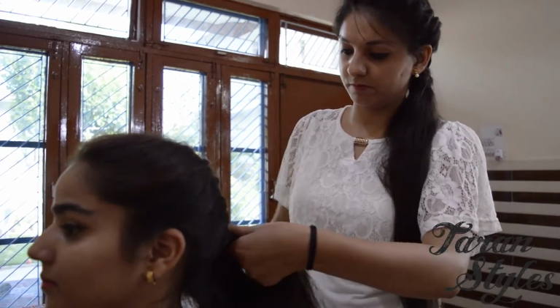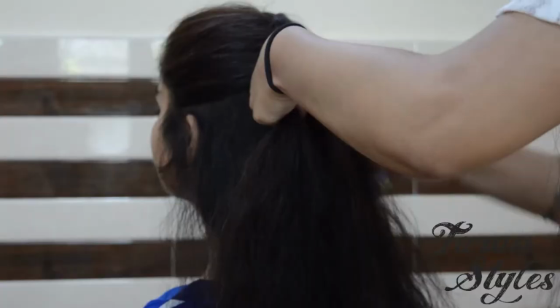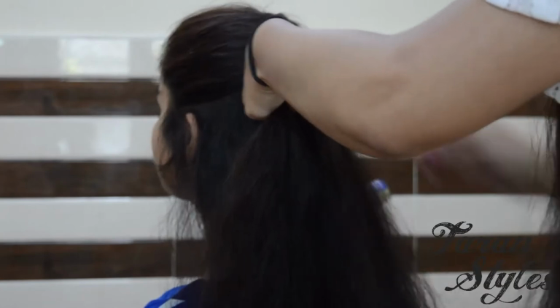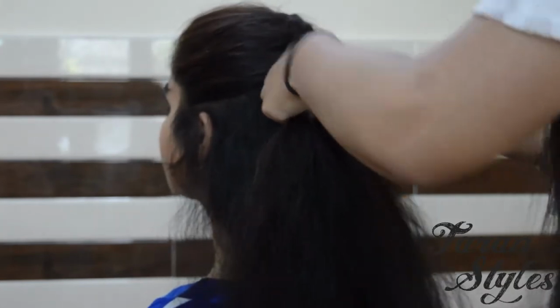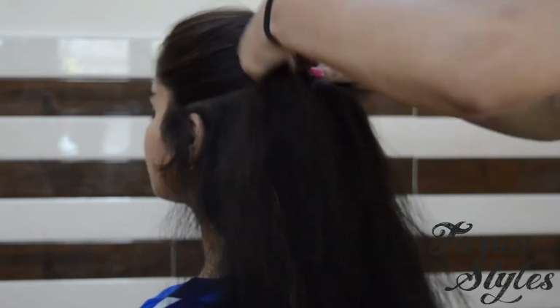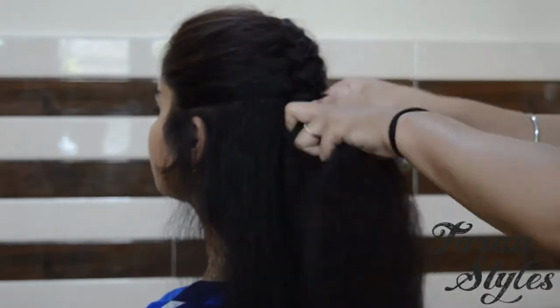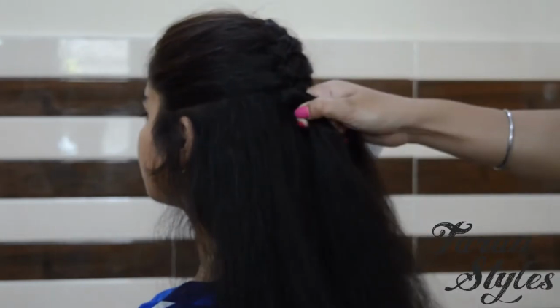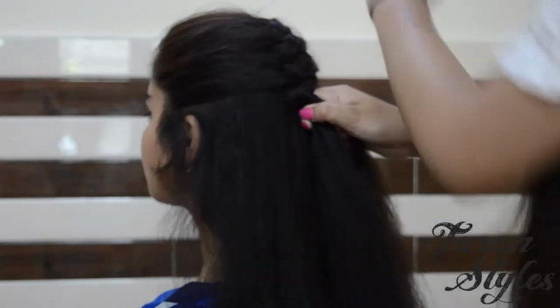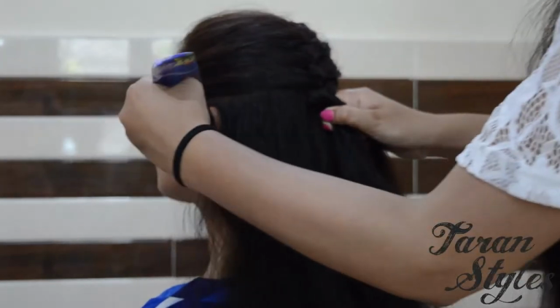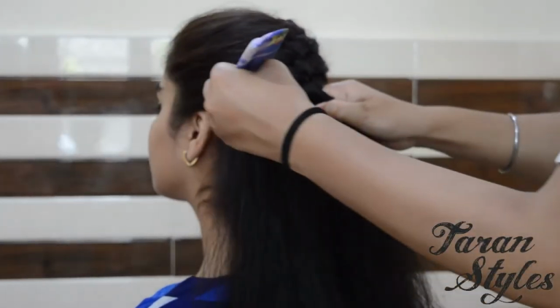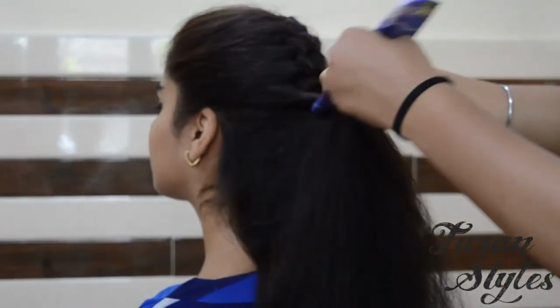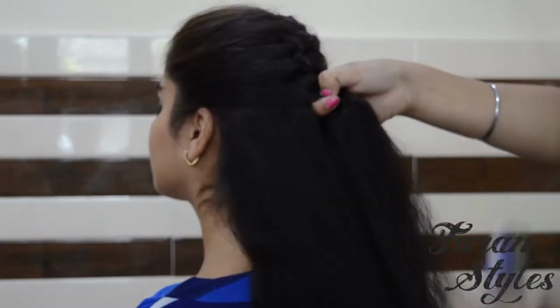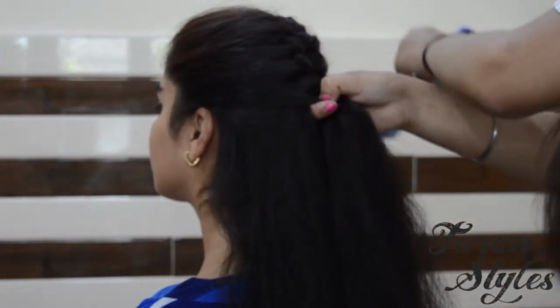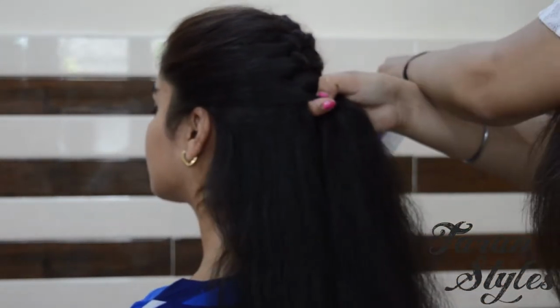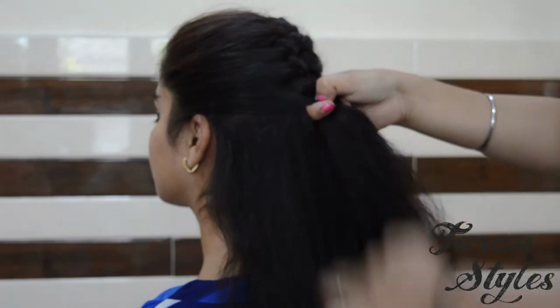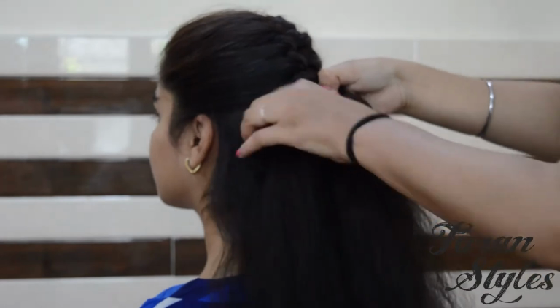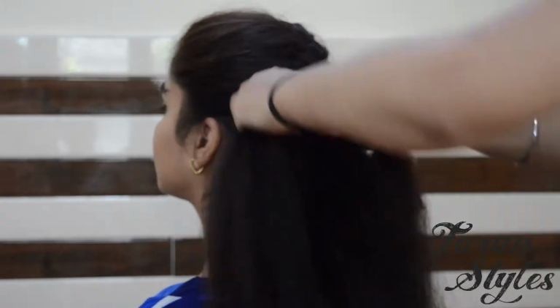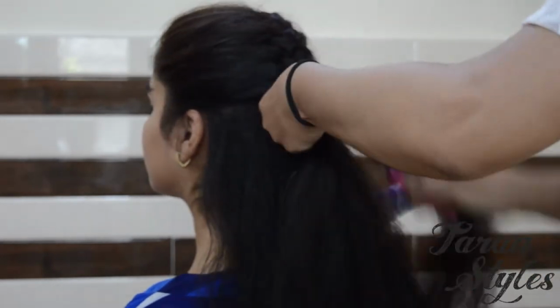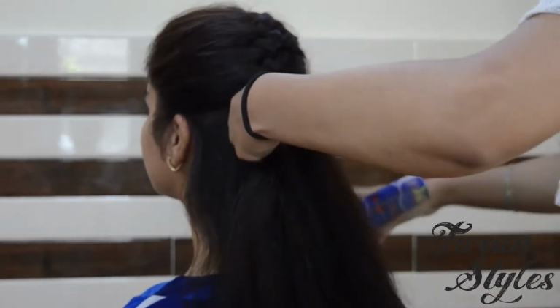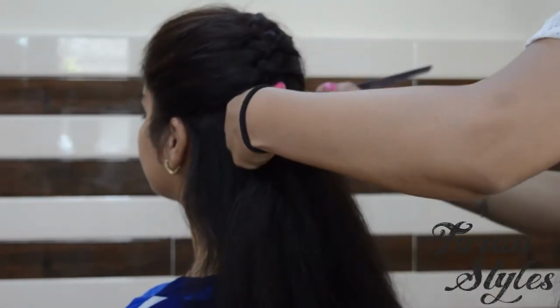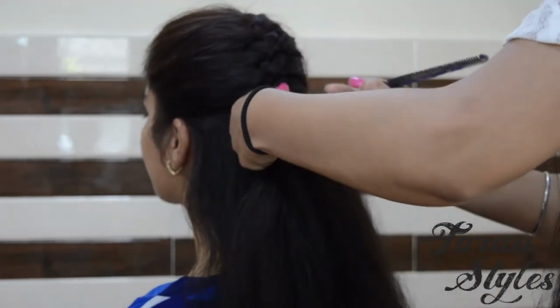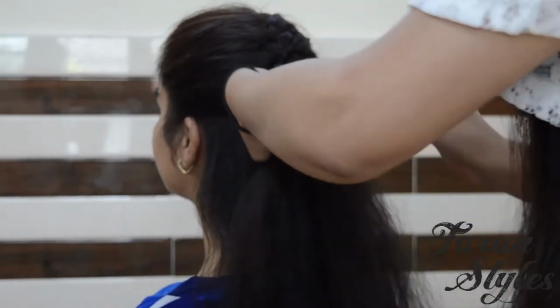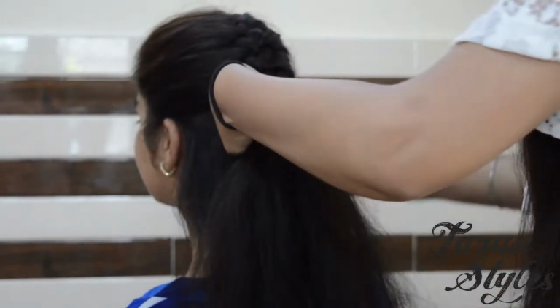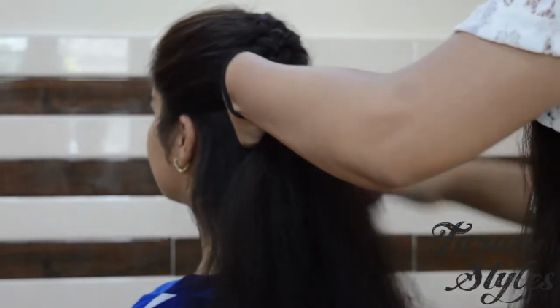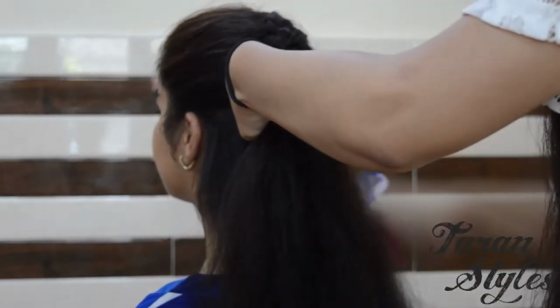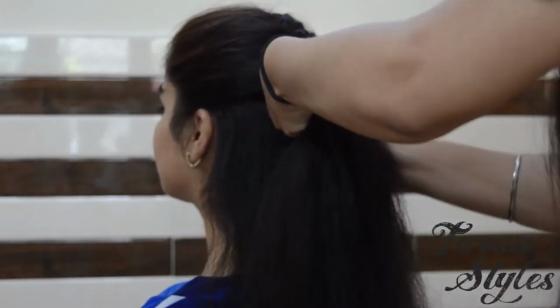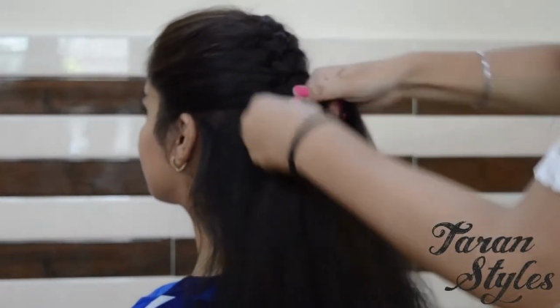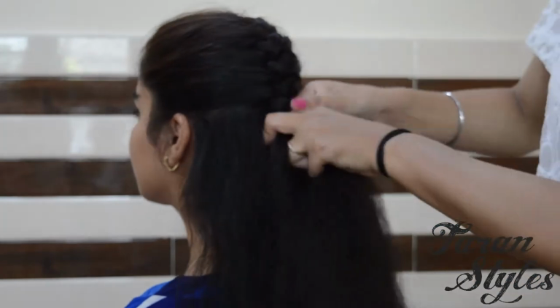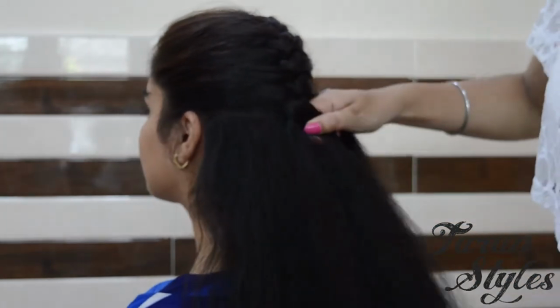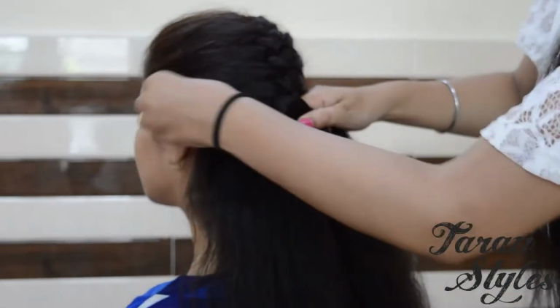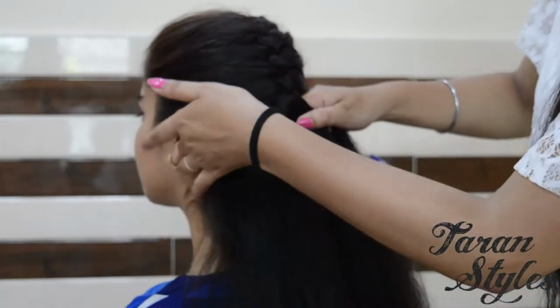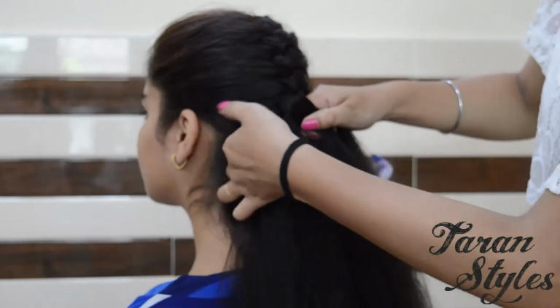In this braid you have to do a simple braid and keep on adding hair from both the sides until all of the remaining hair are added in the braid.